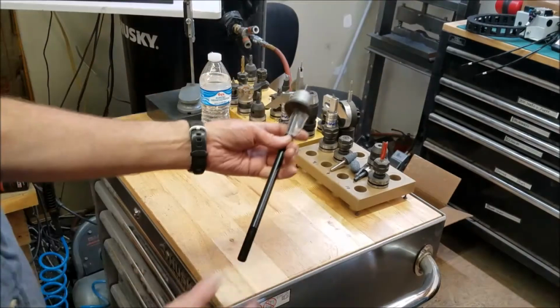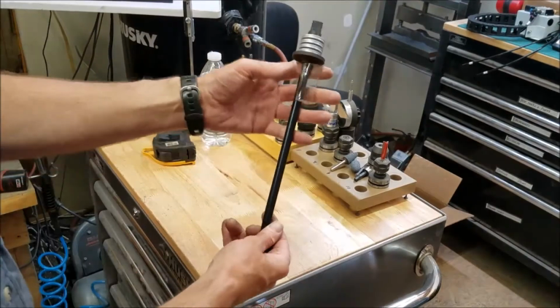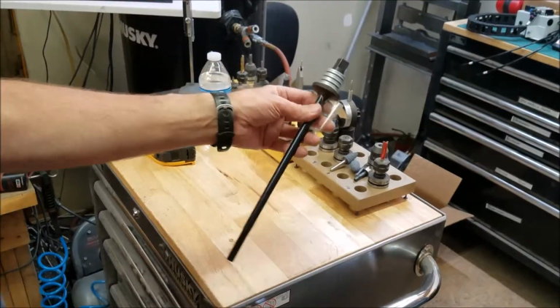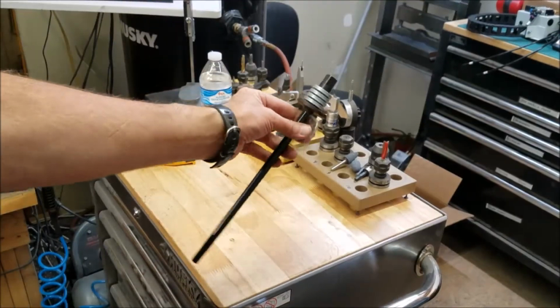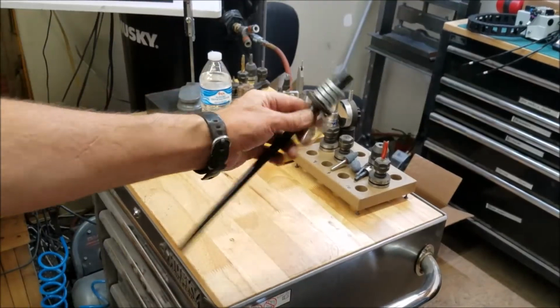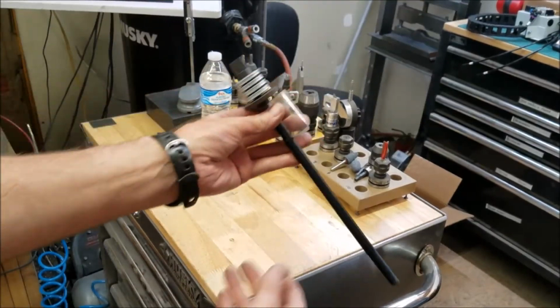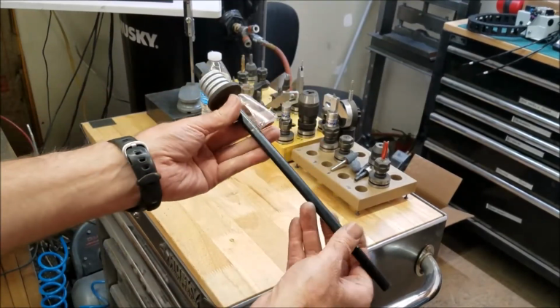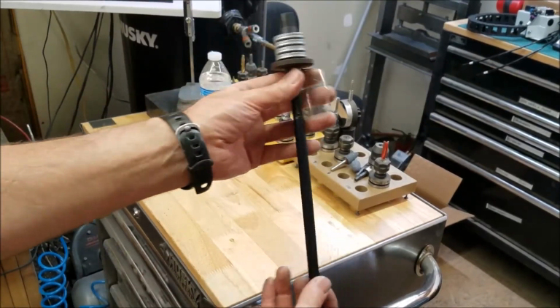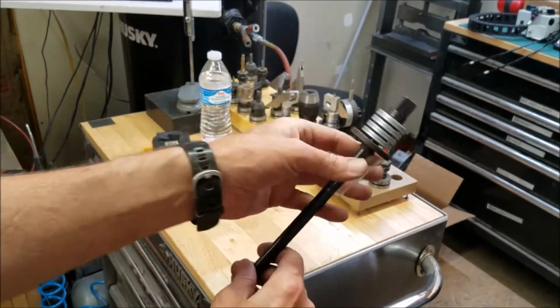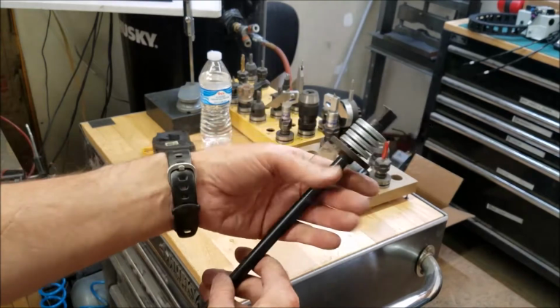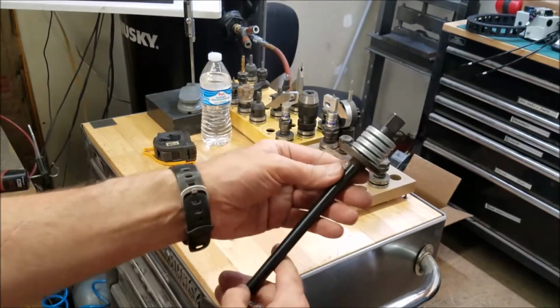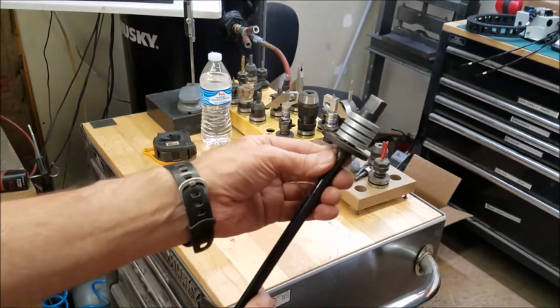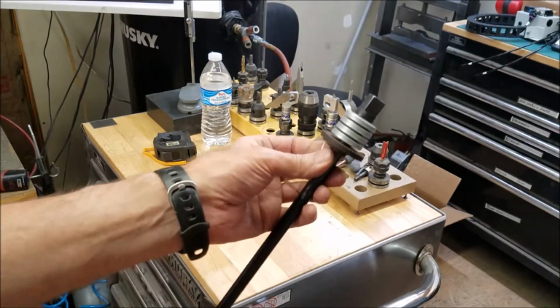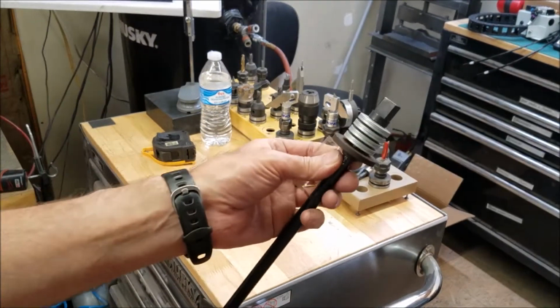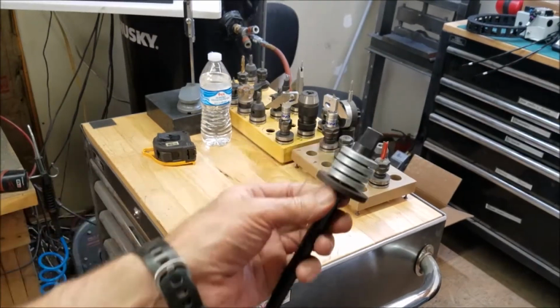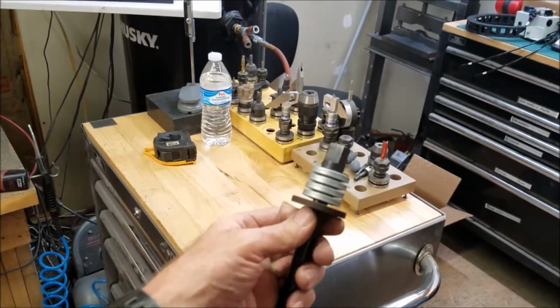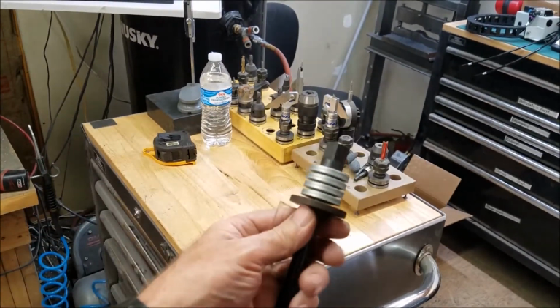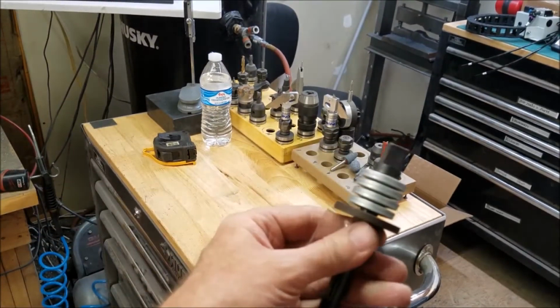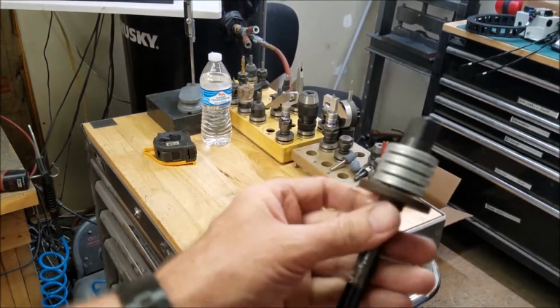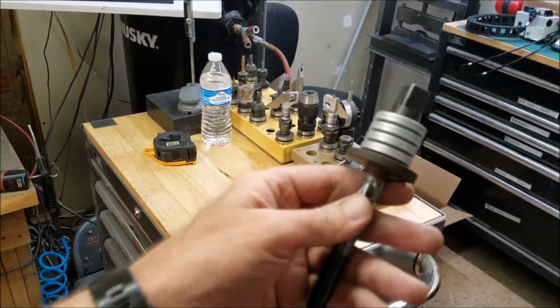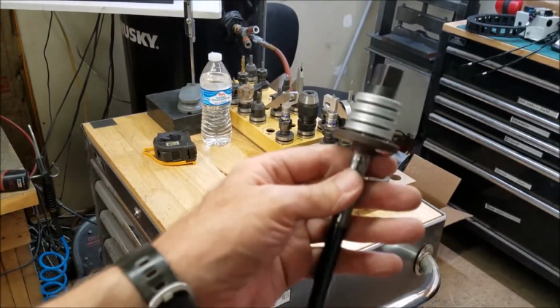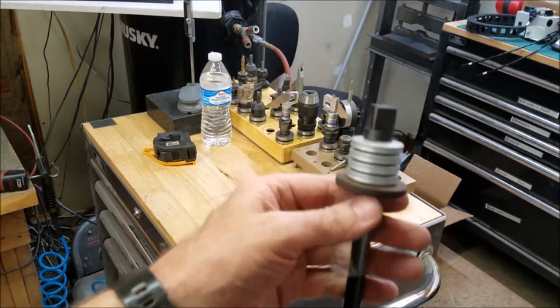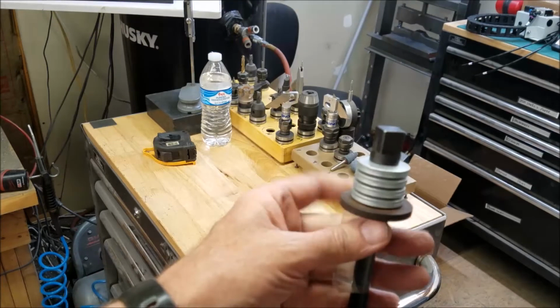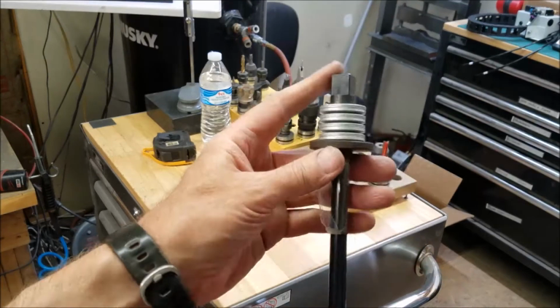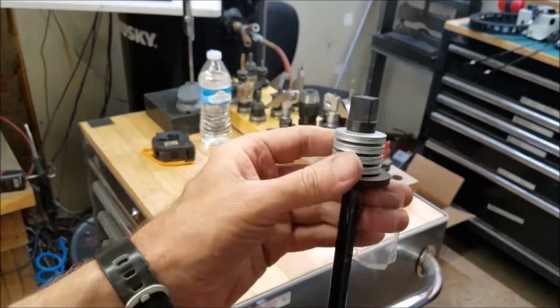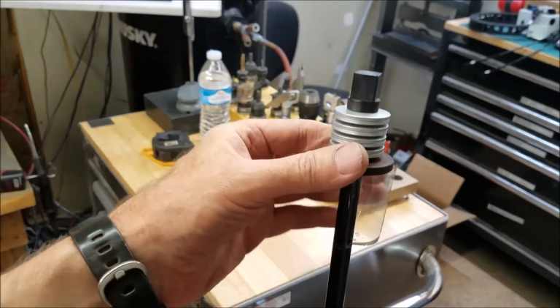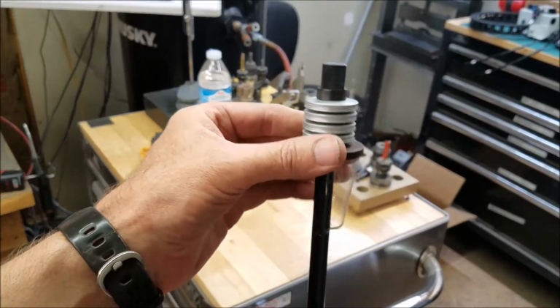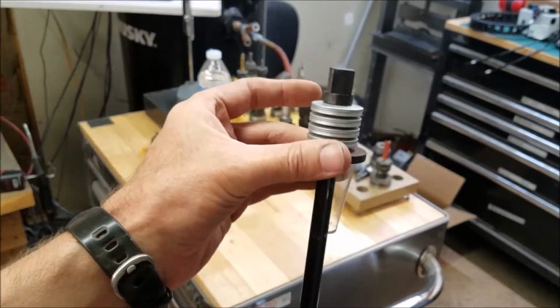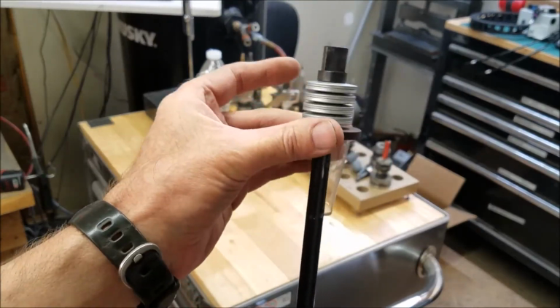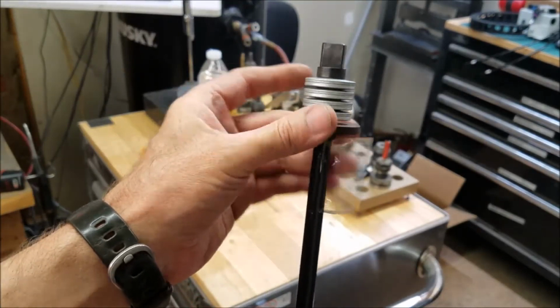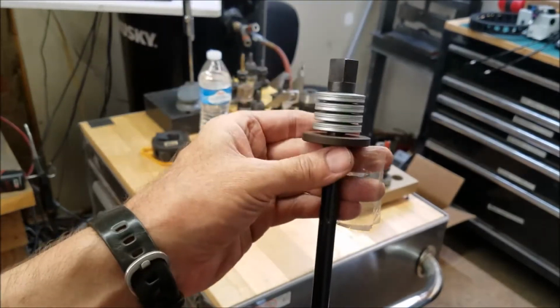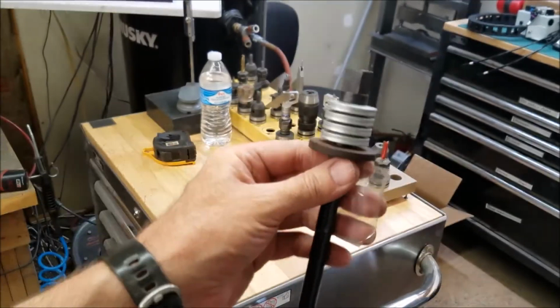And here's the actual drawbar right here. This is the key part of the power drawbar system. All those other components are to actually make this drawbar go up and down.